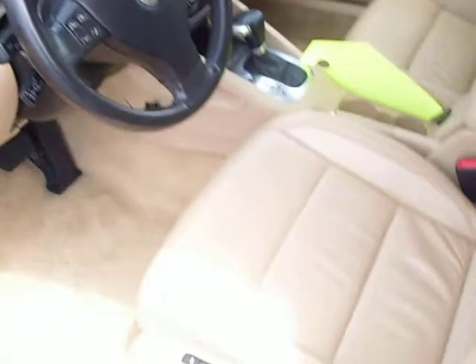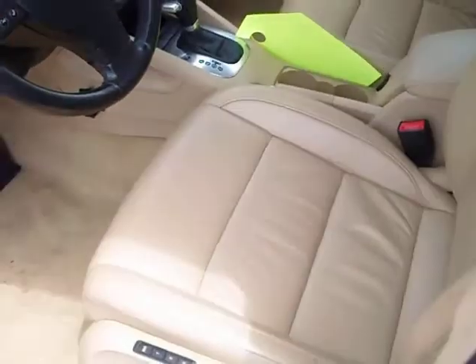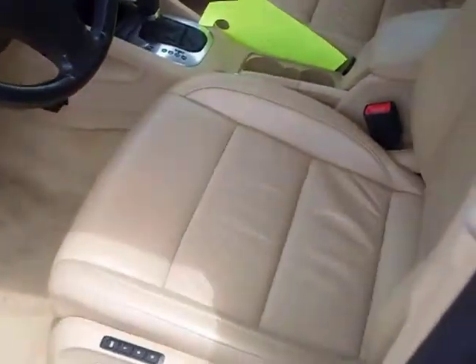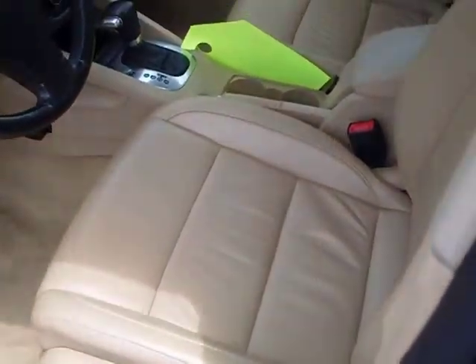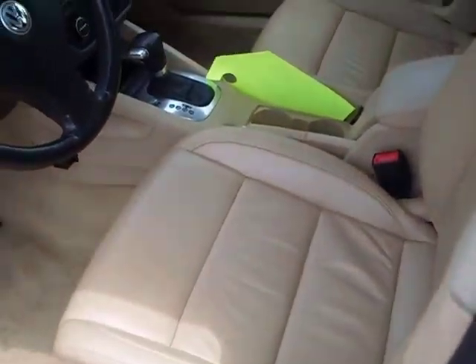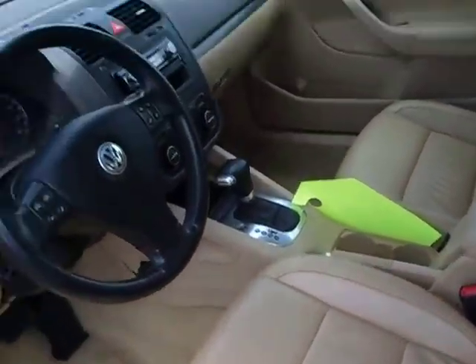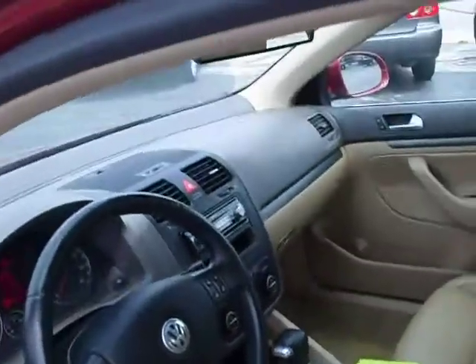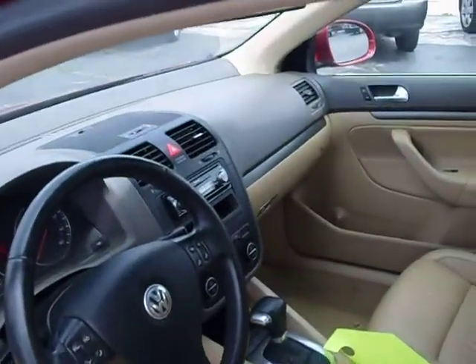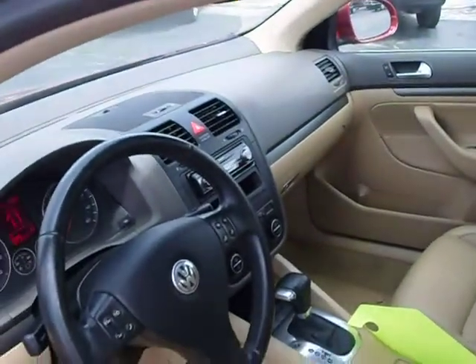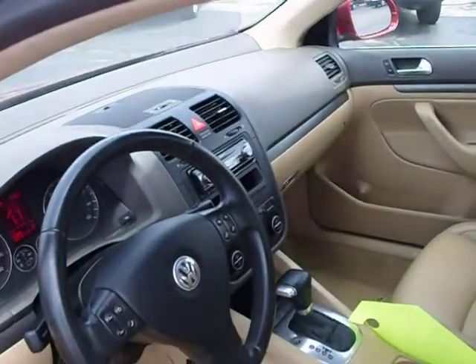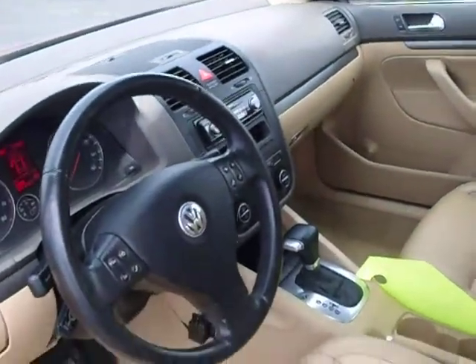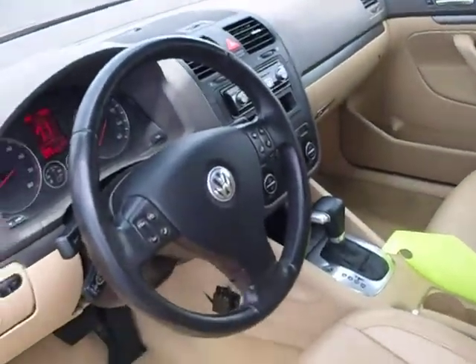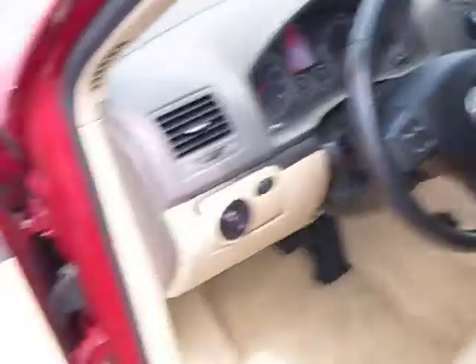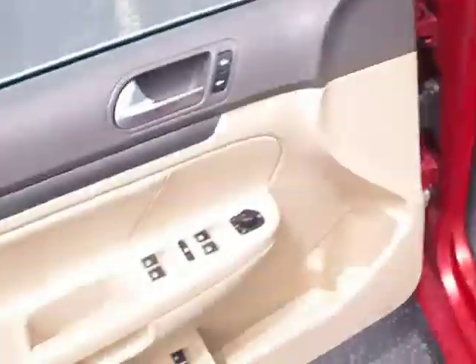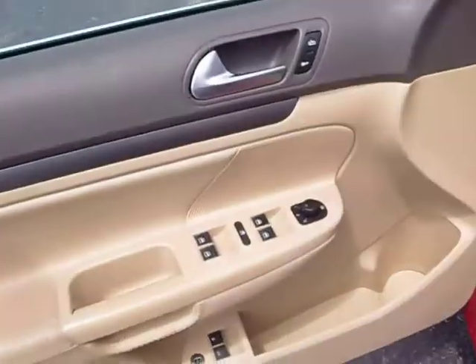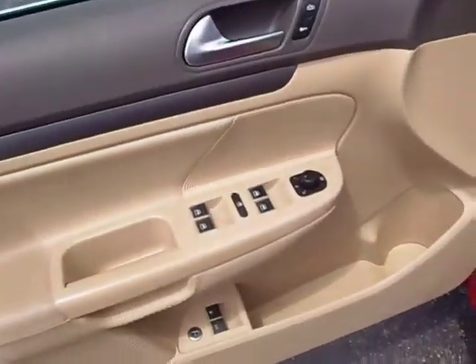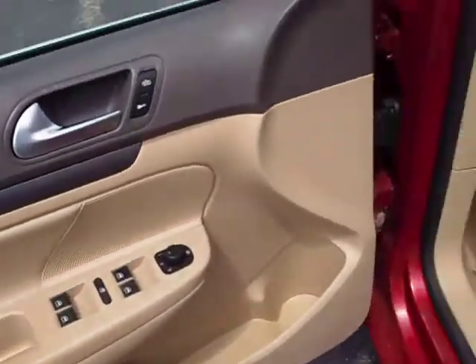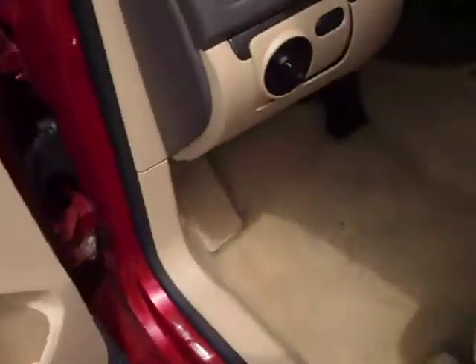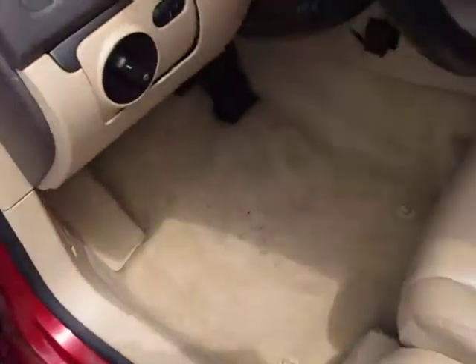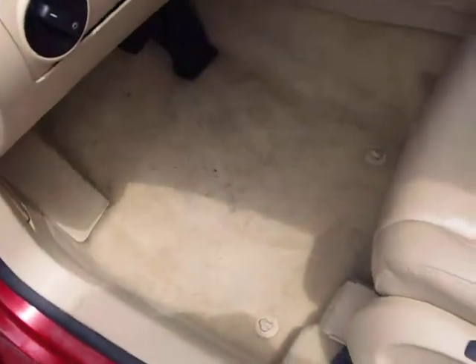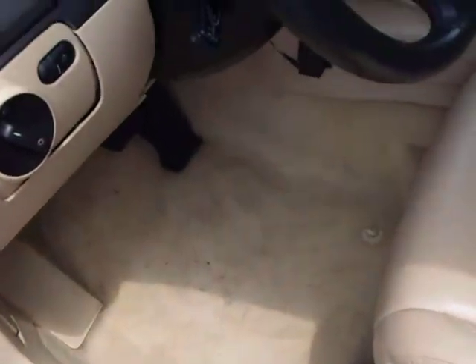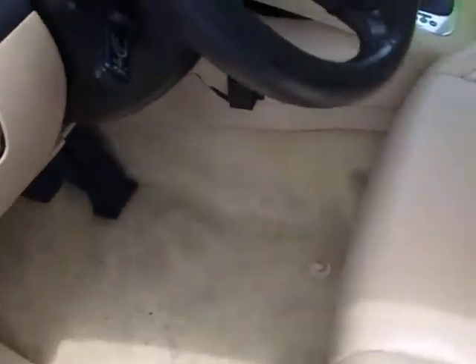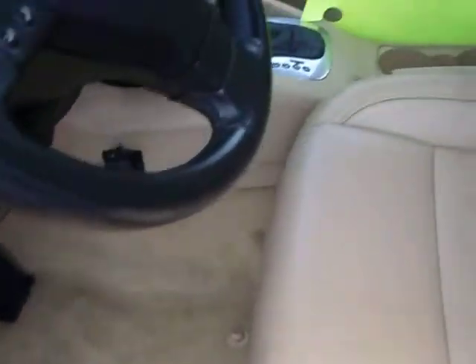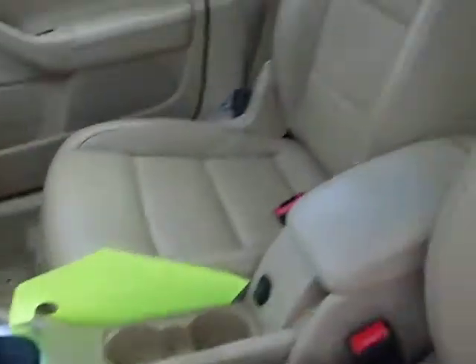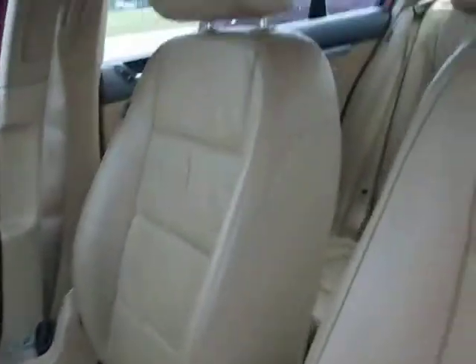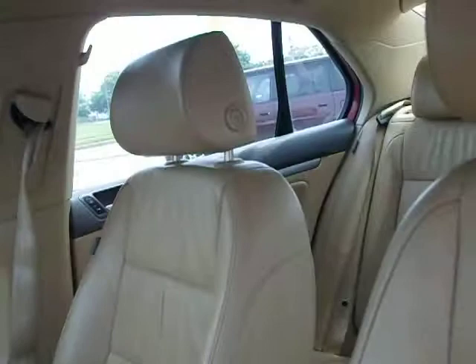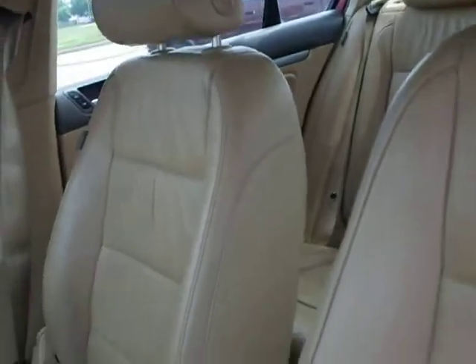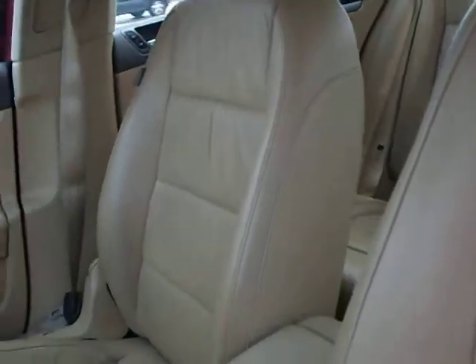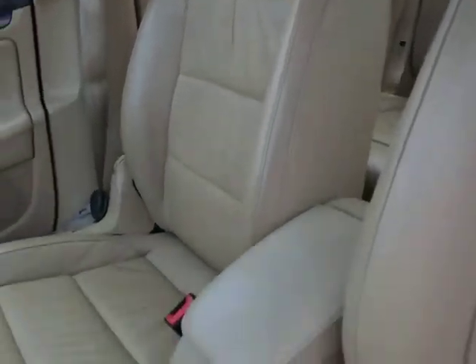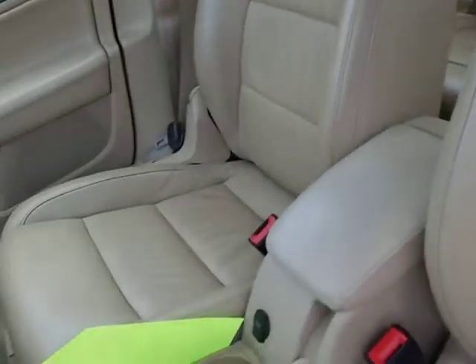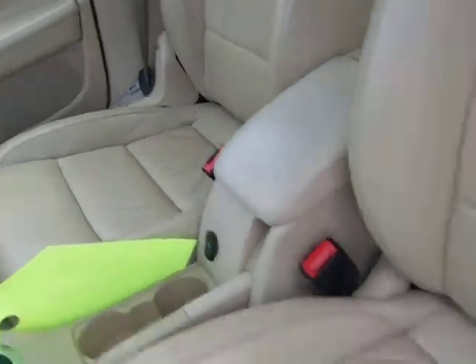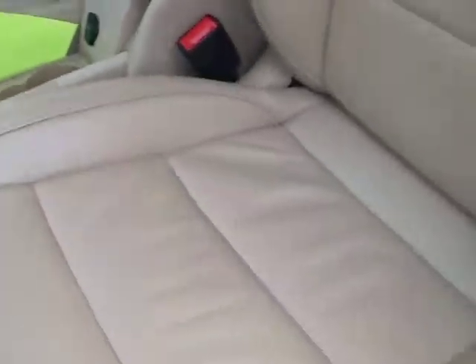Camel leather interior. AM FM CD radio. Power mirrors, power windows, power locks. Very clean. Seats are free of any wear or damage.